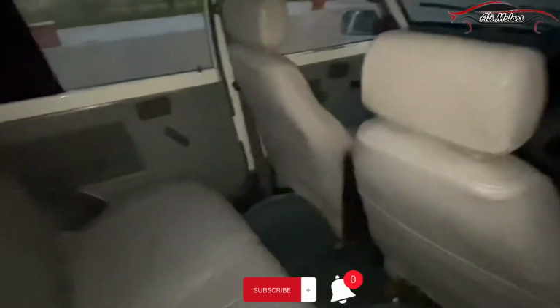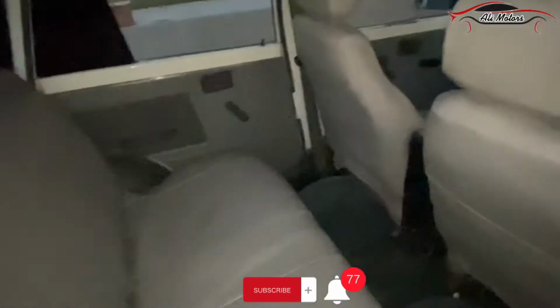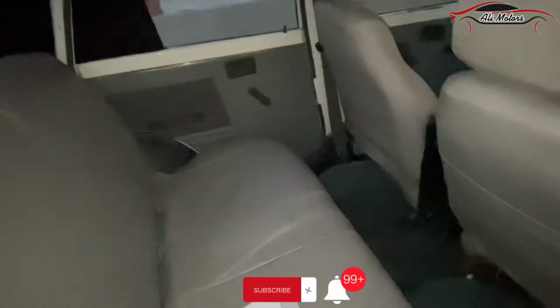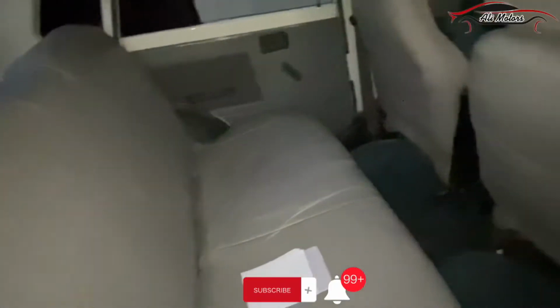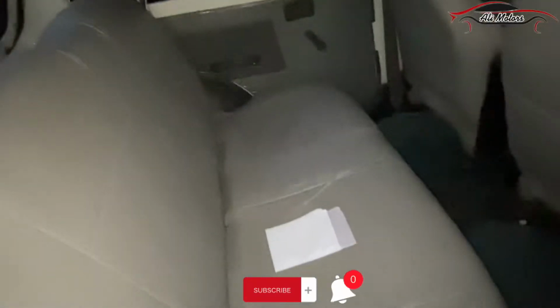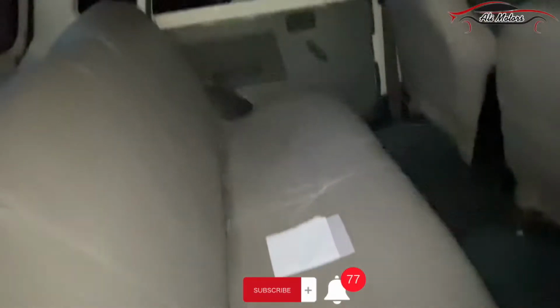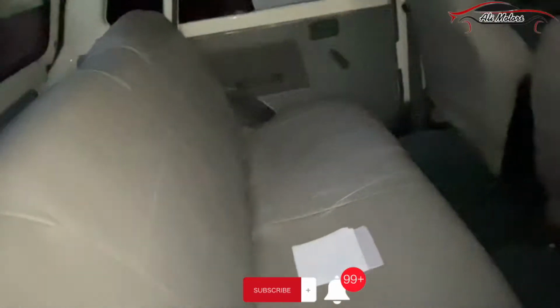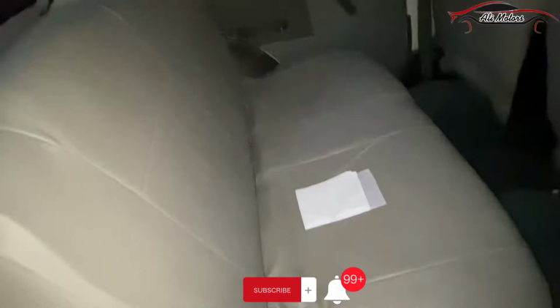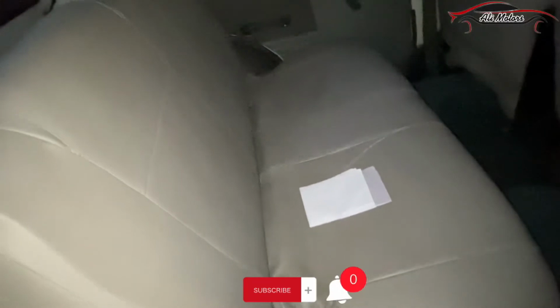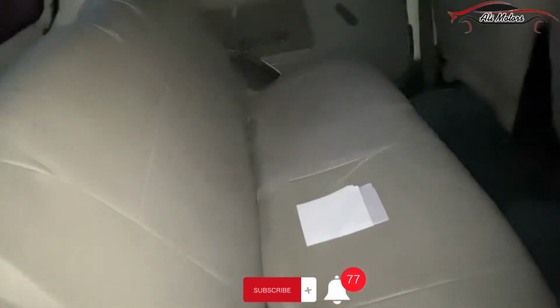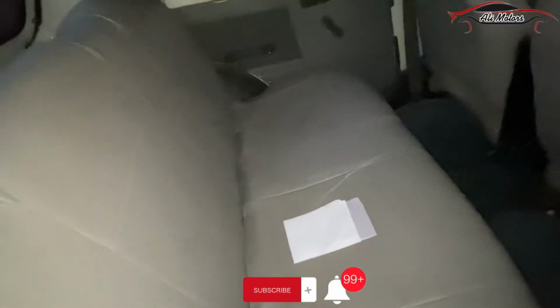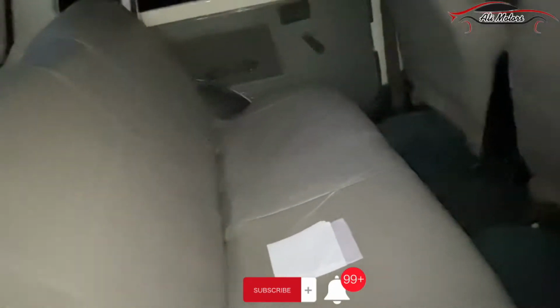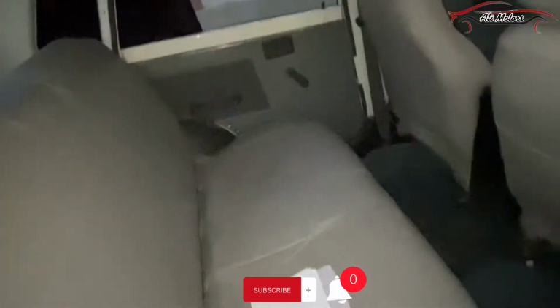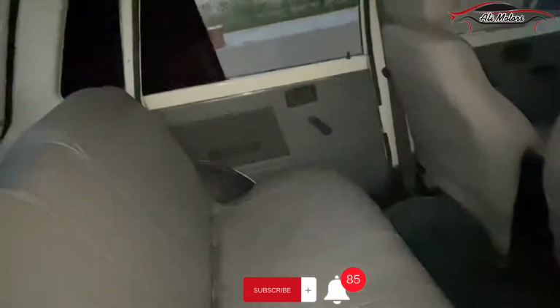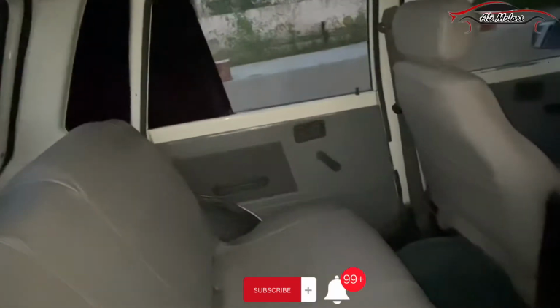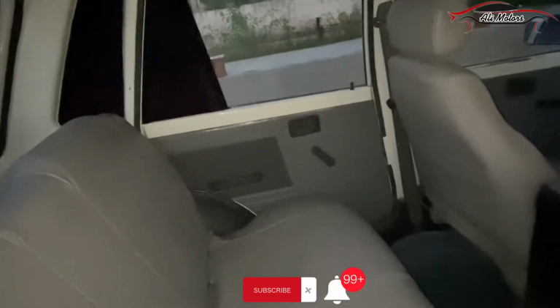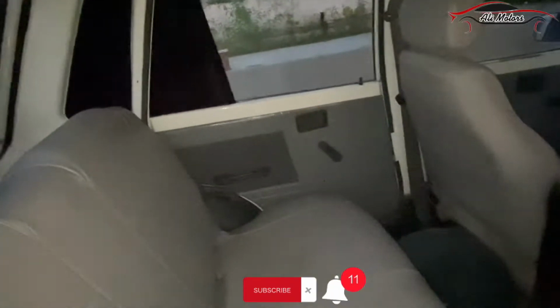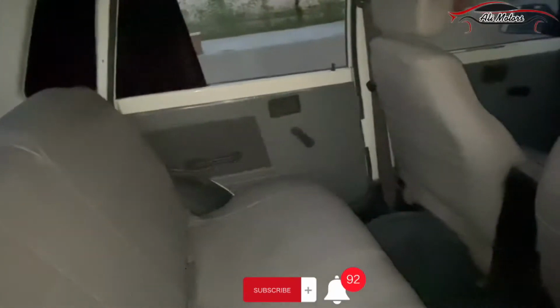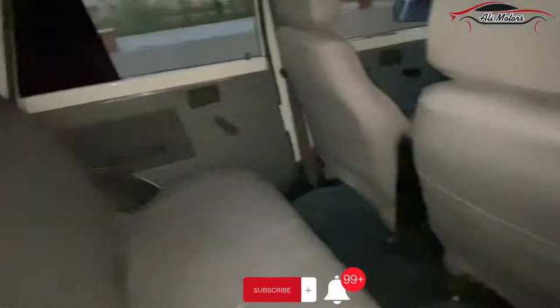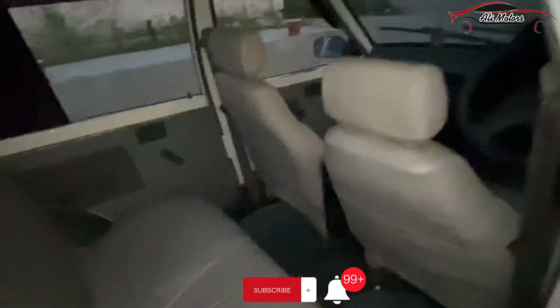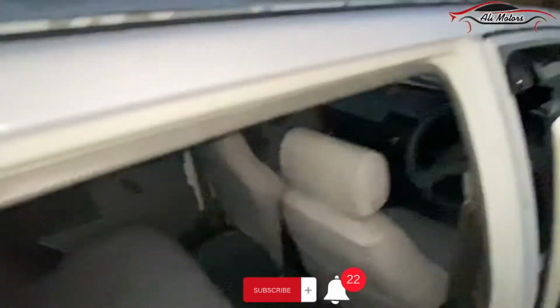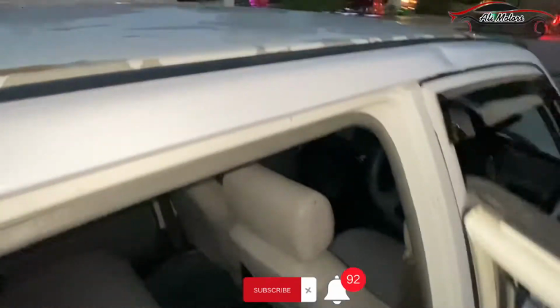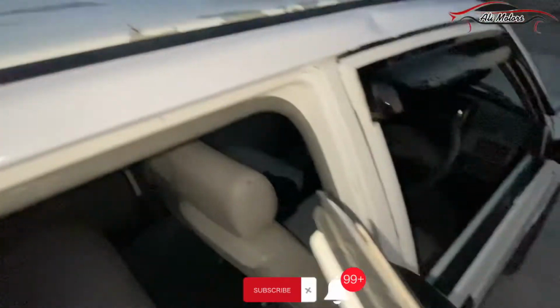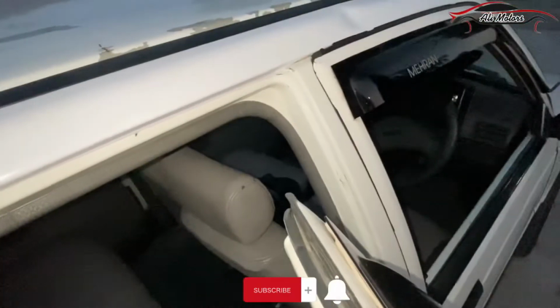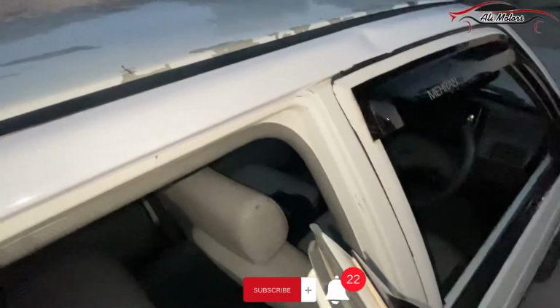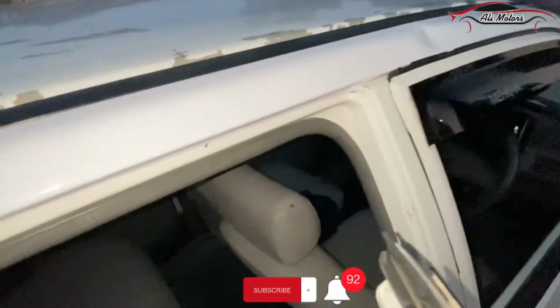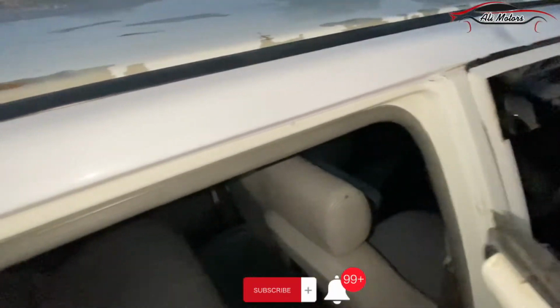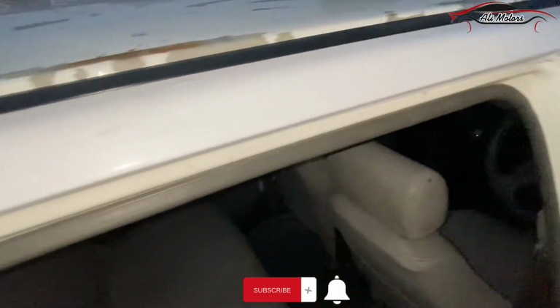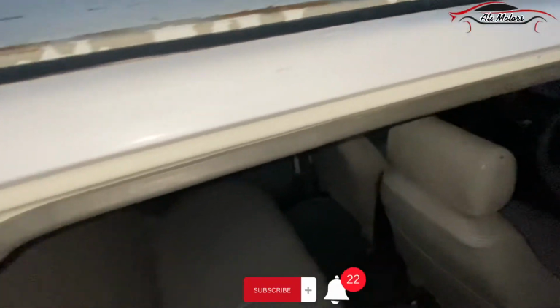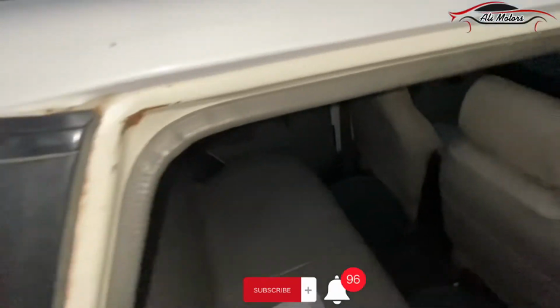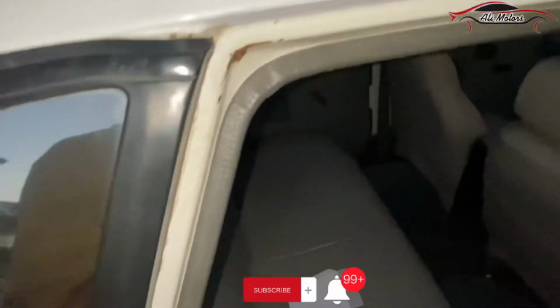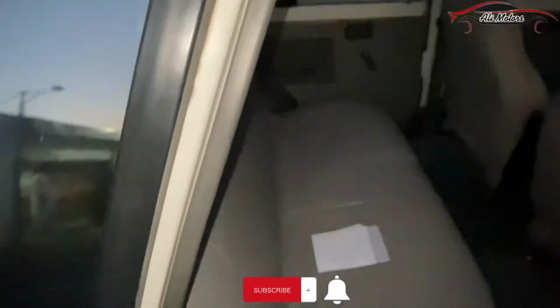The back seat is a rear seat — clean and clean. The car seat back door area and the backseat of the car are also in very clean condition.